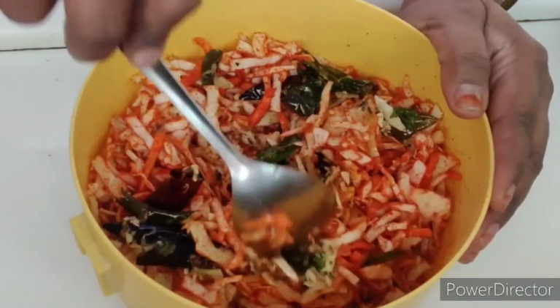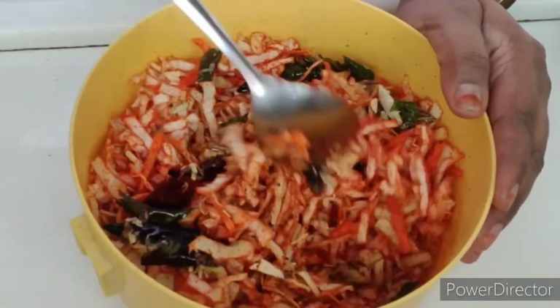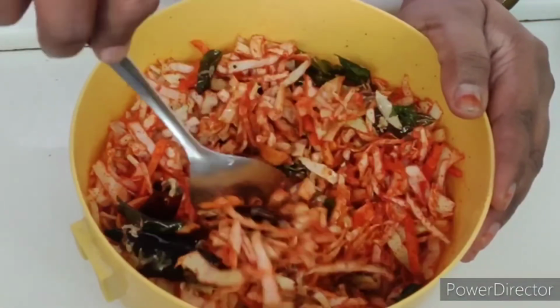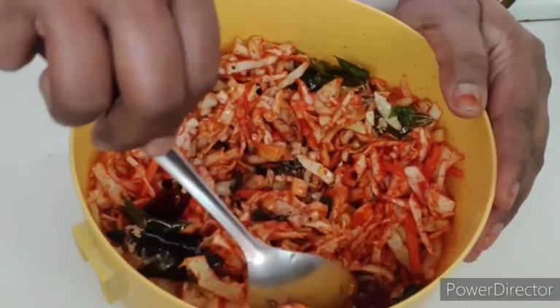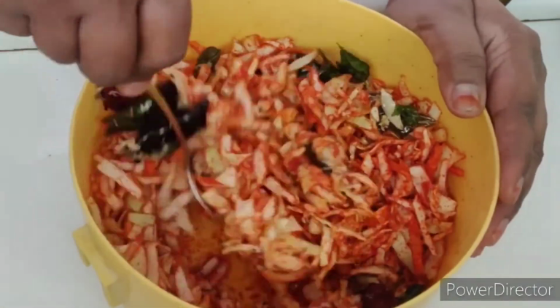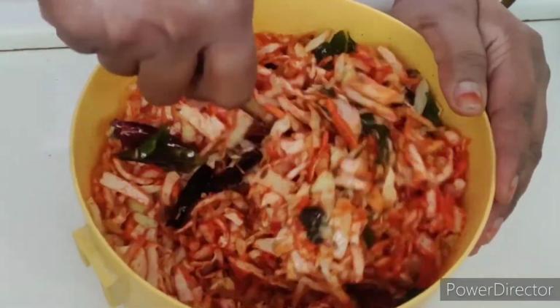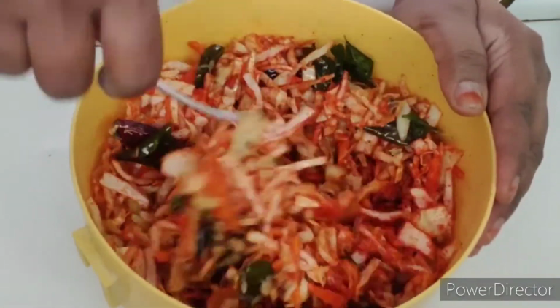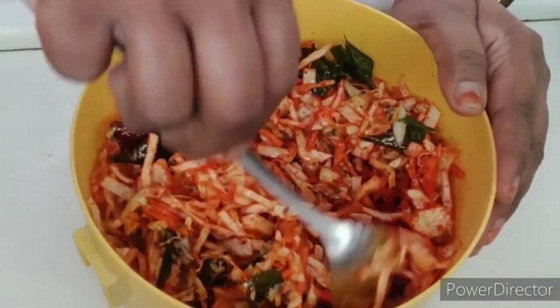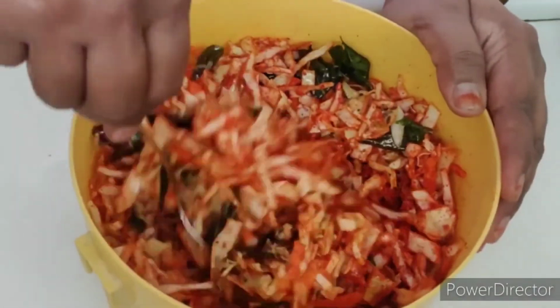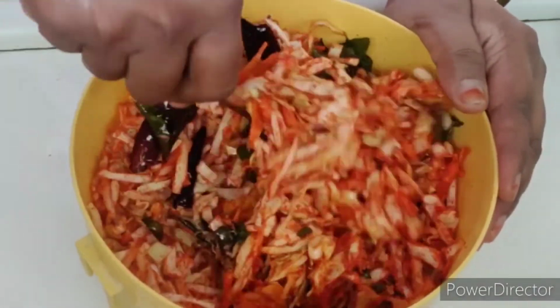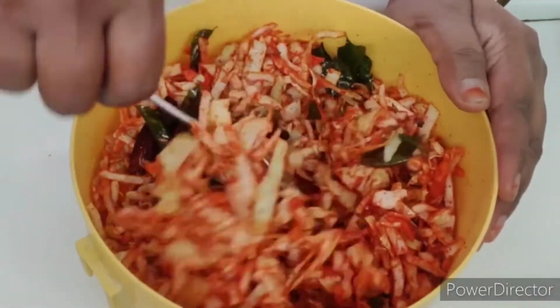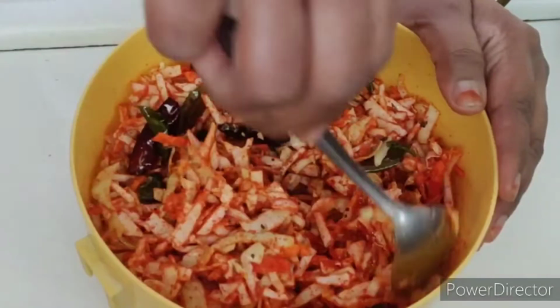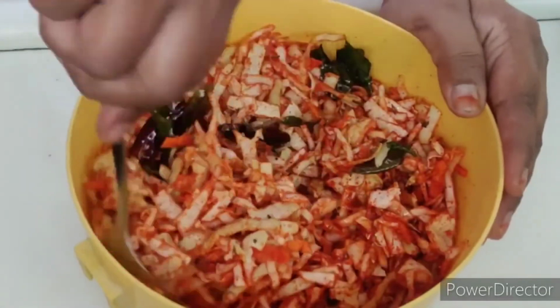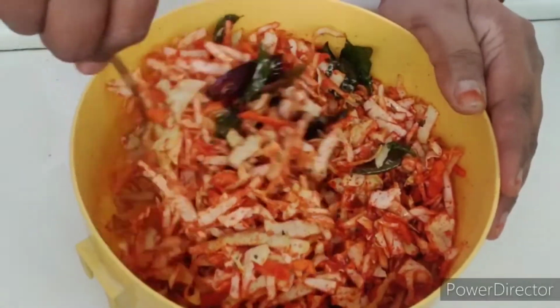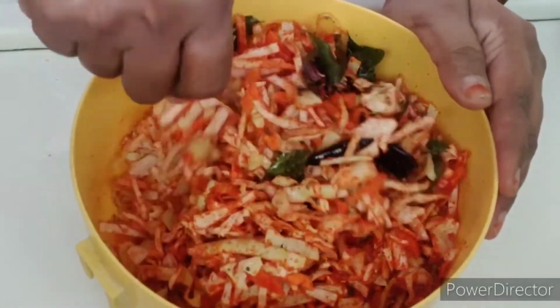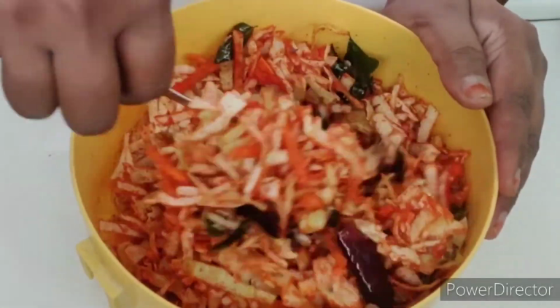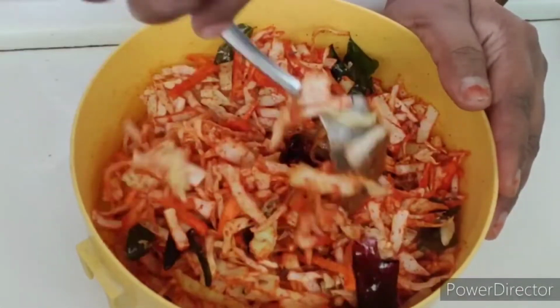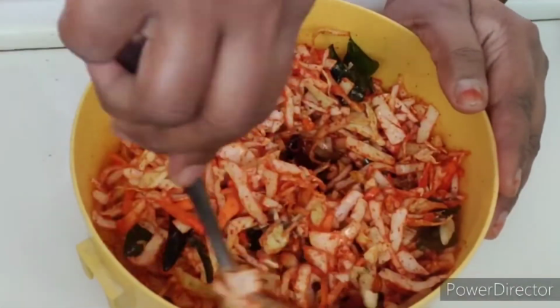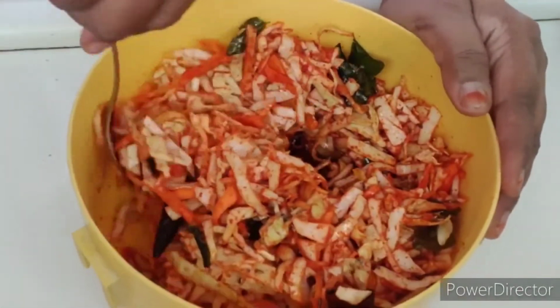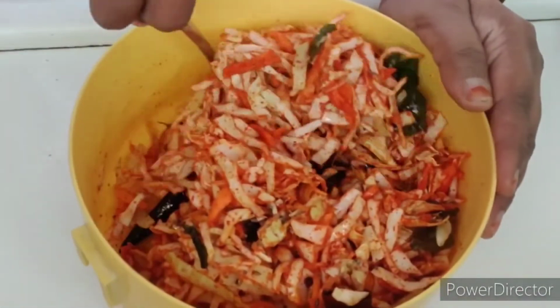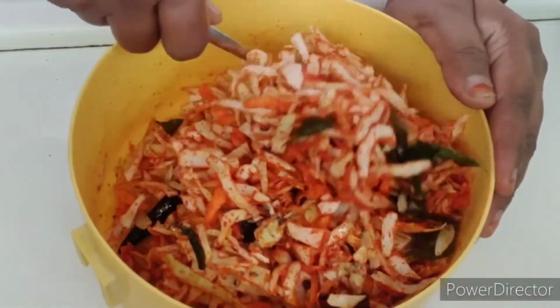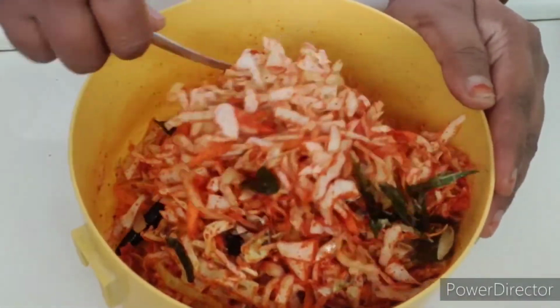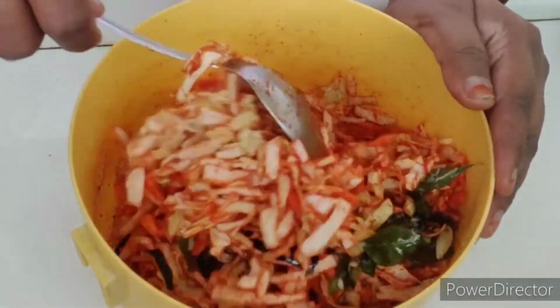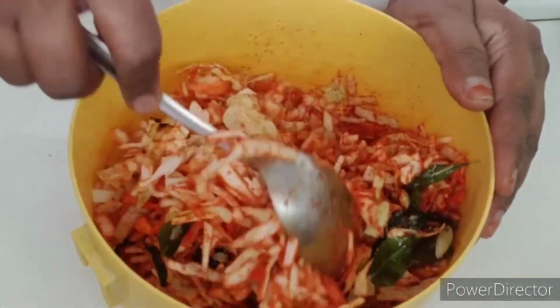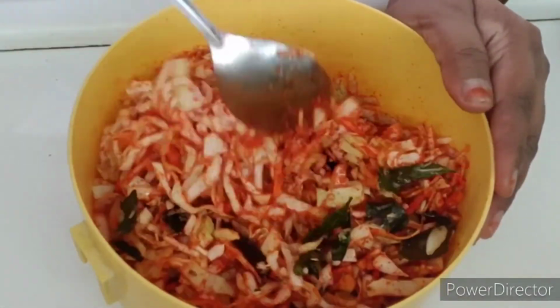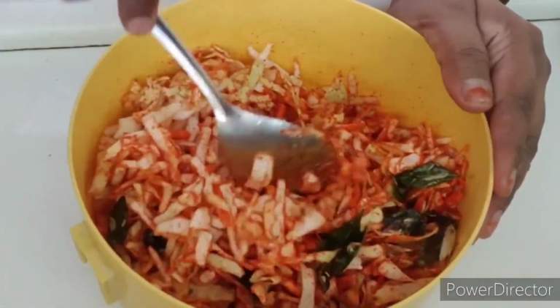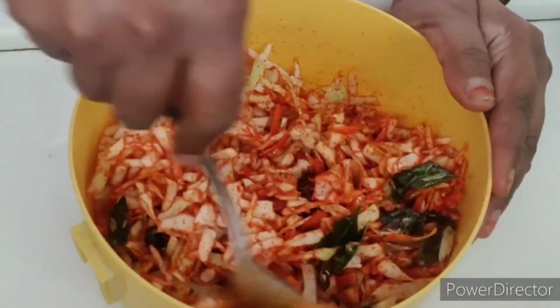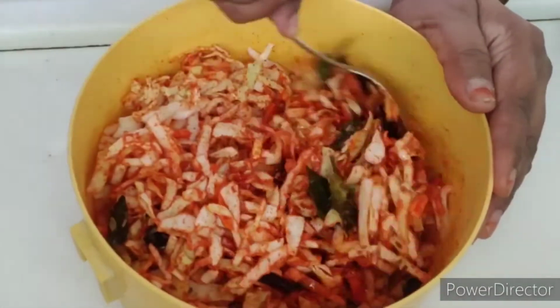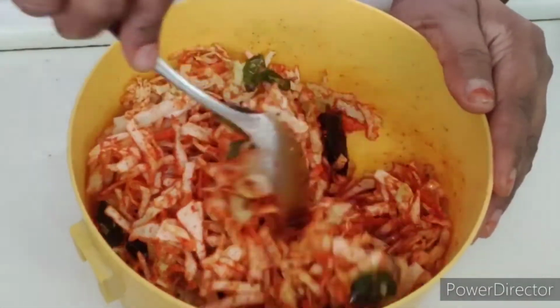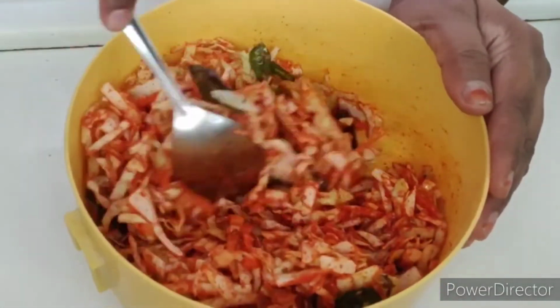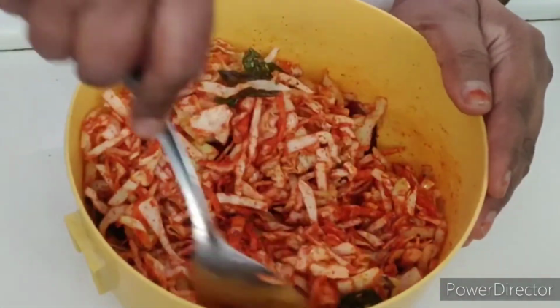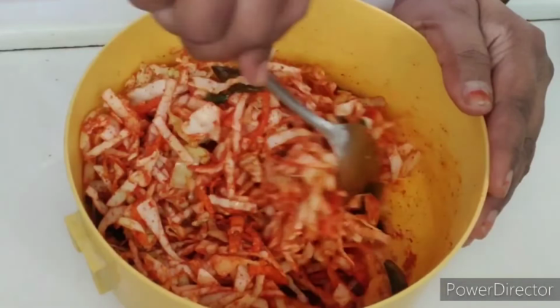The first time I put it in the pan. The pan is very good.